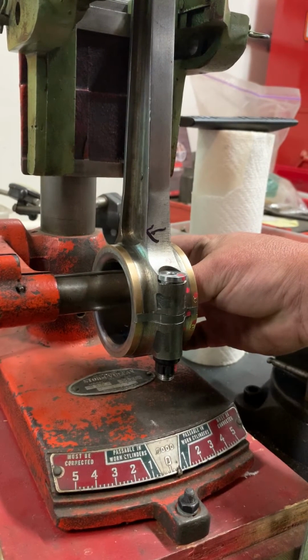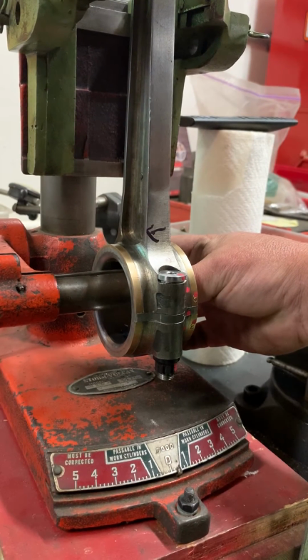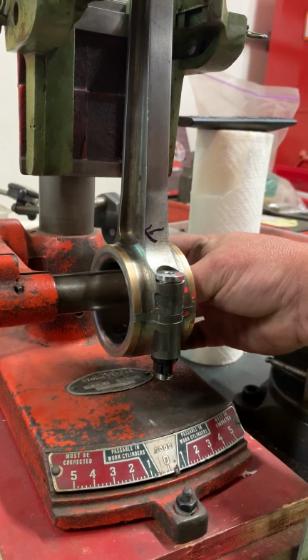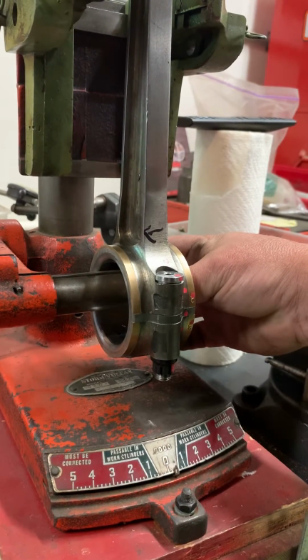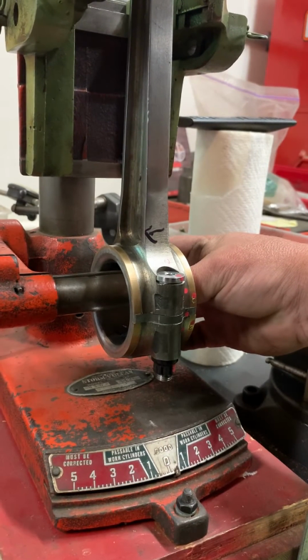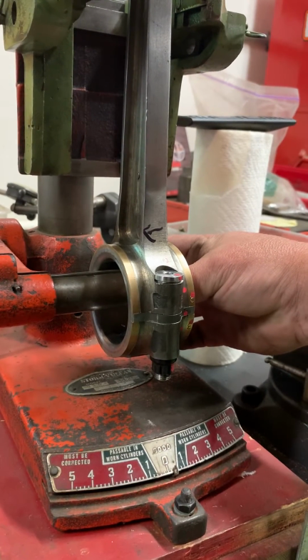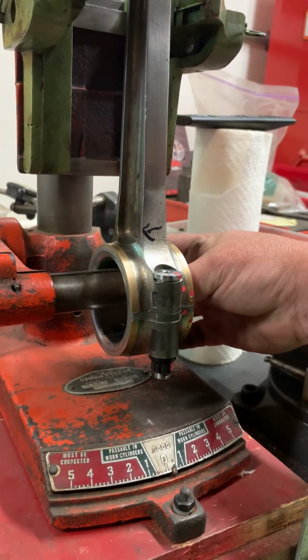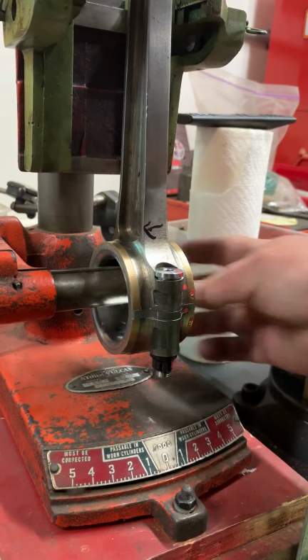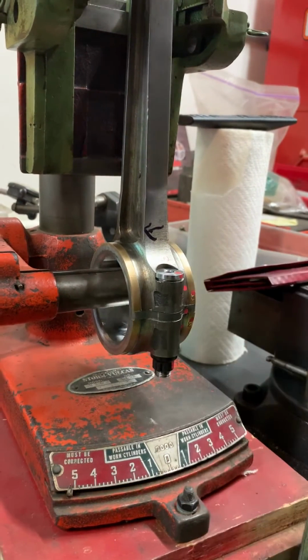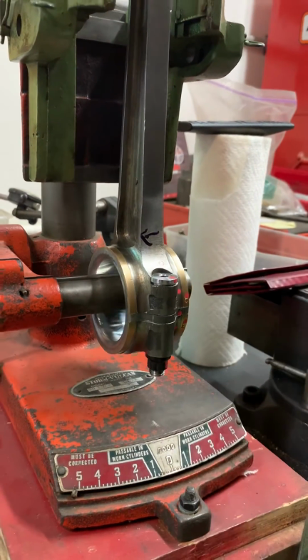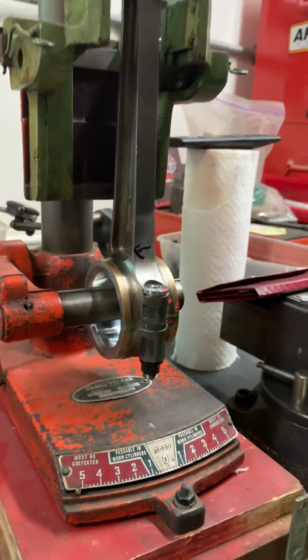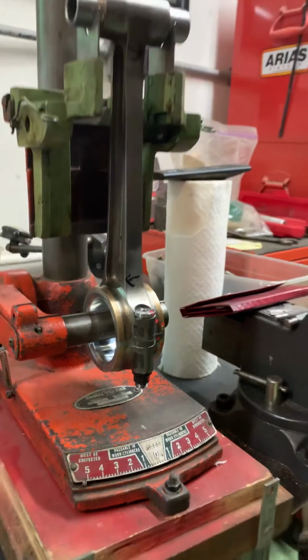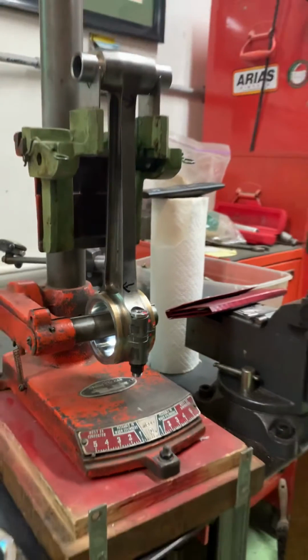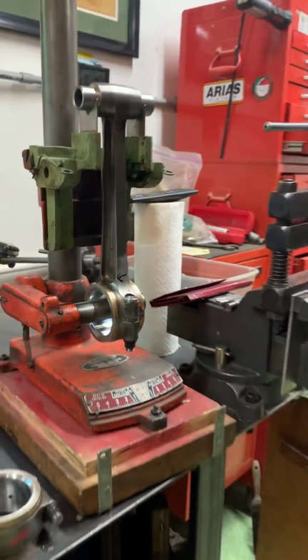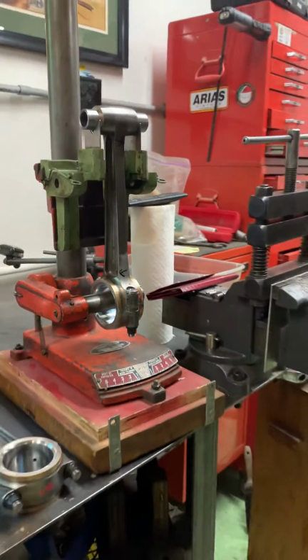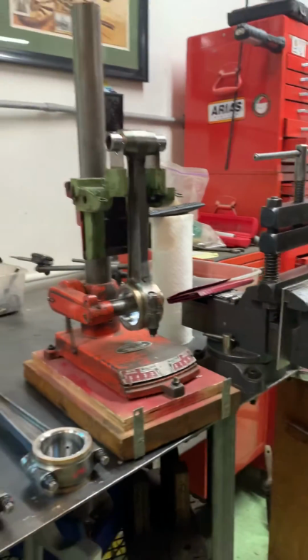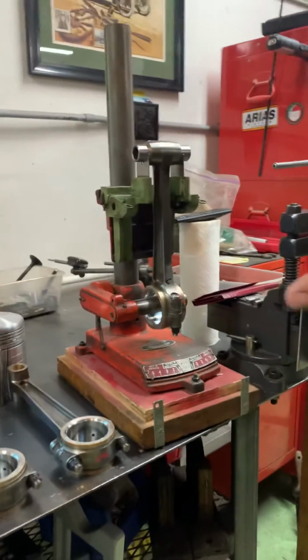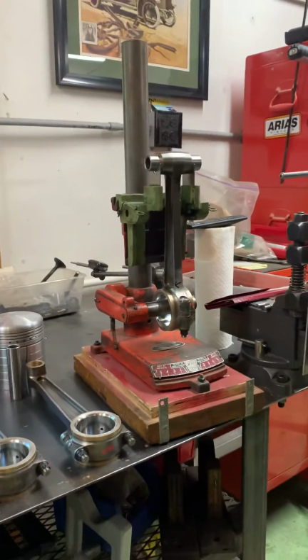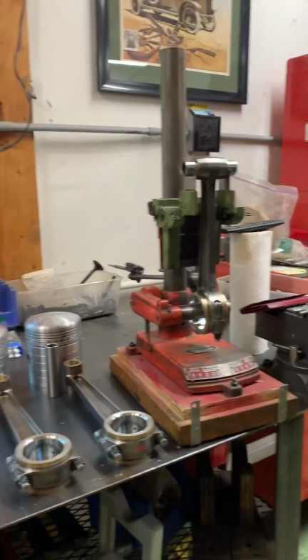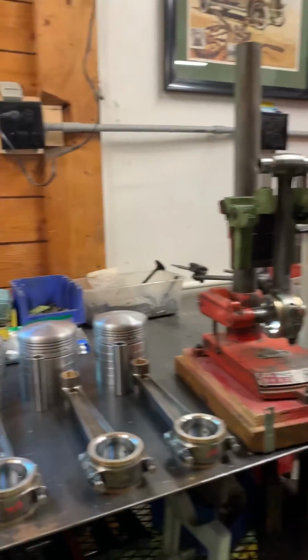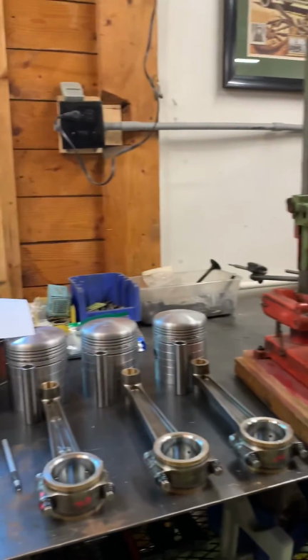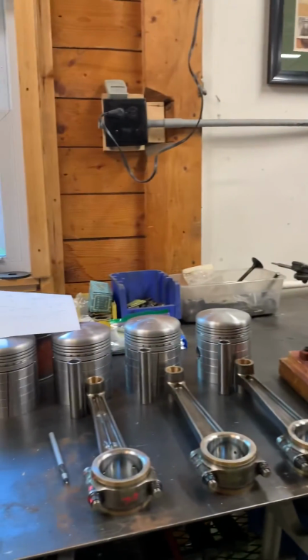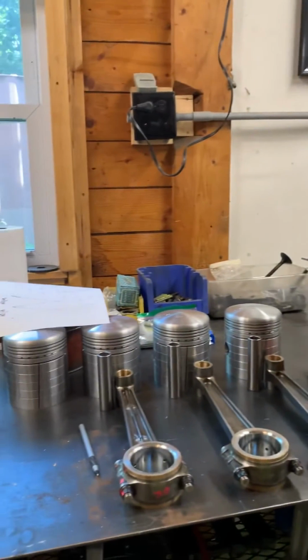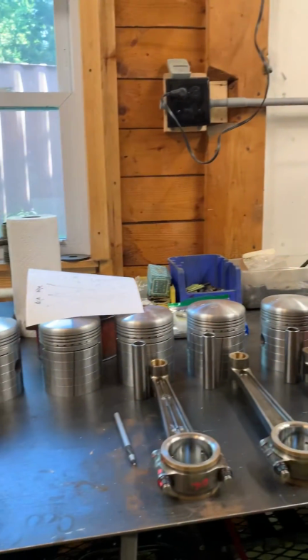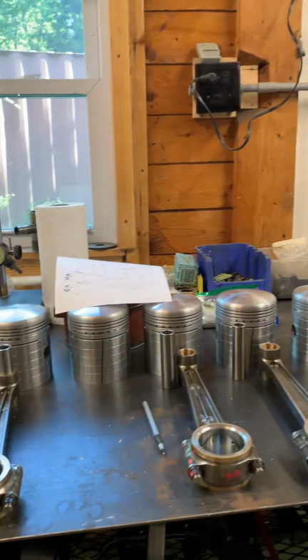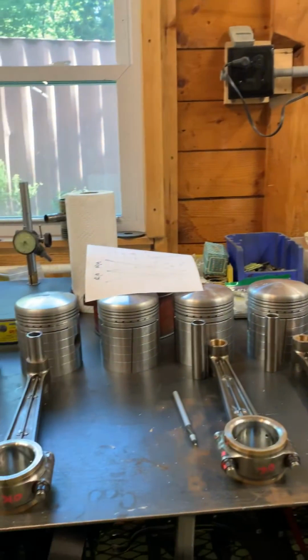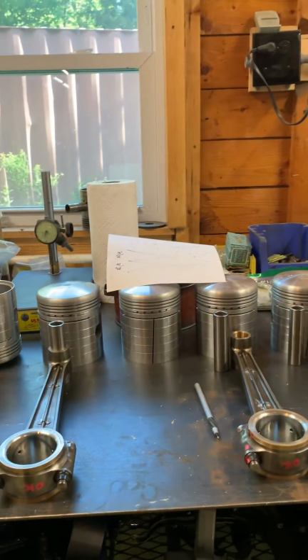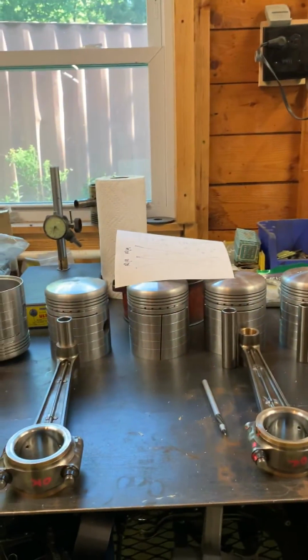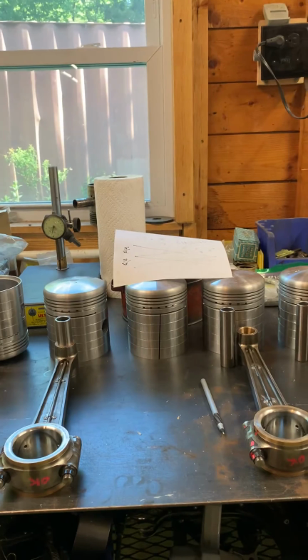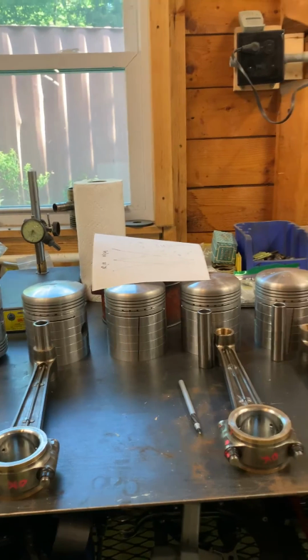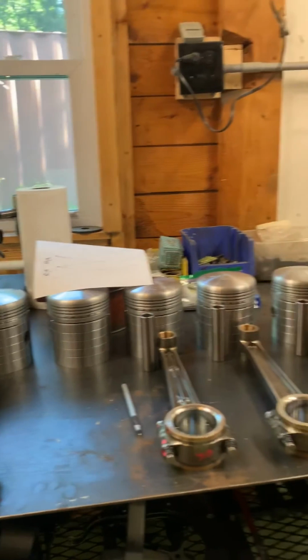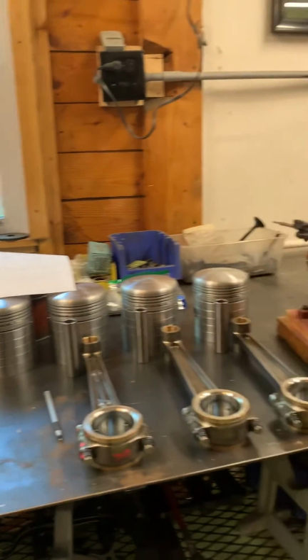We're into the white. That is straightening rods — we do all six of them, and that makes sure that they are squaring the bores.